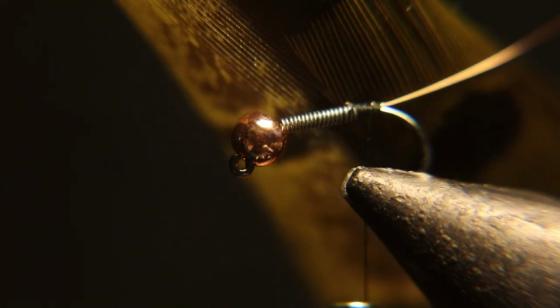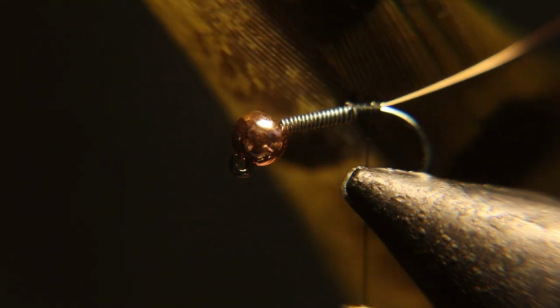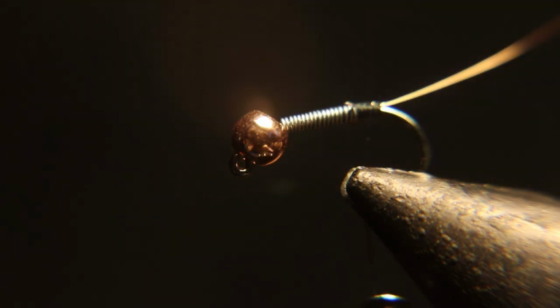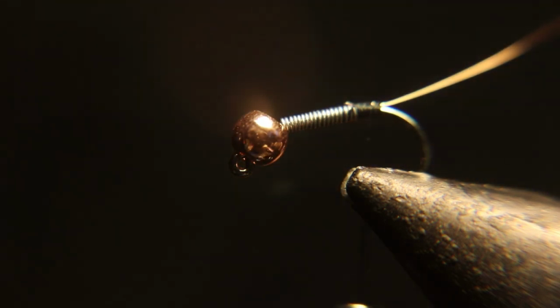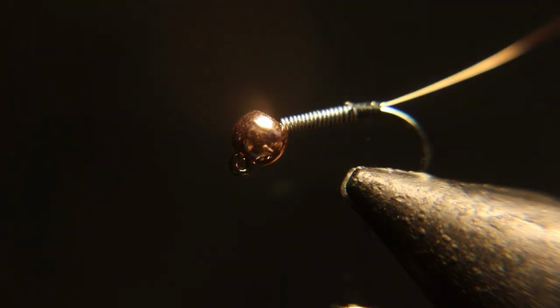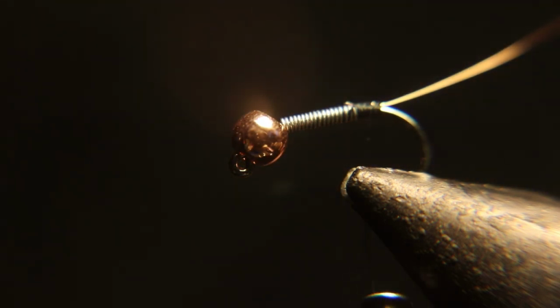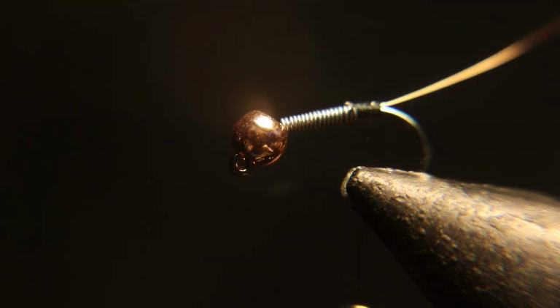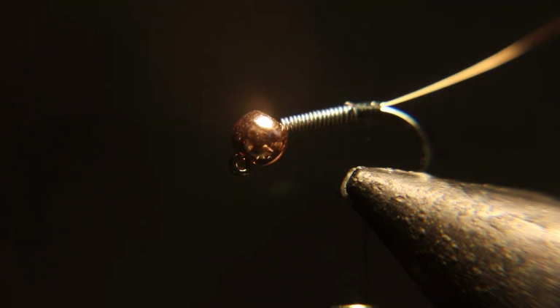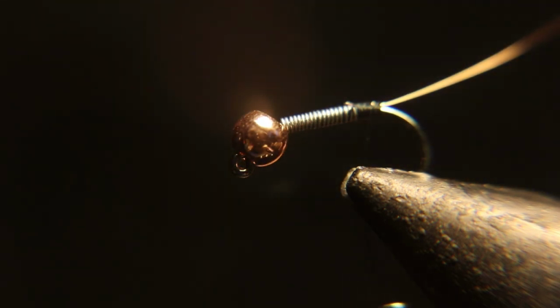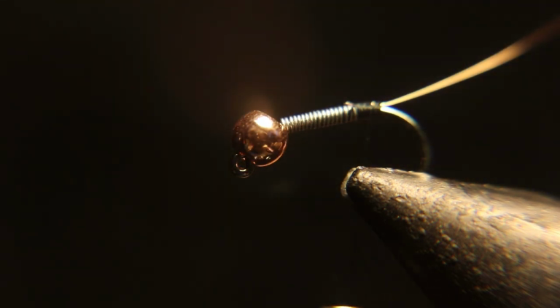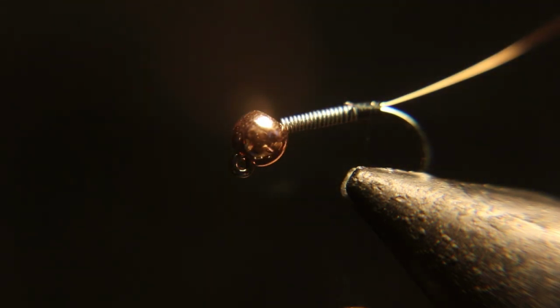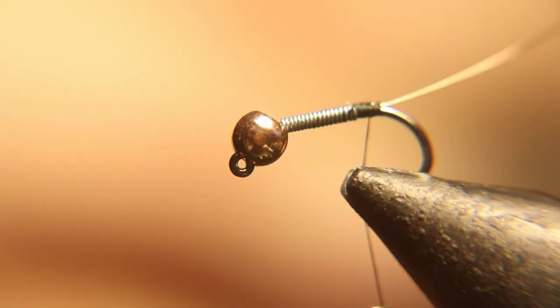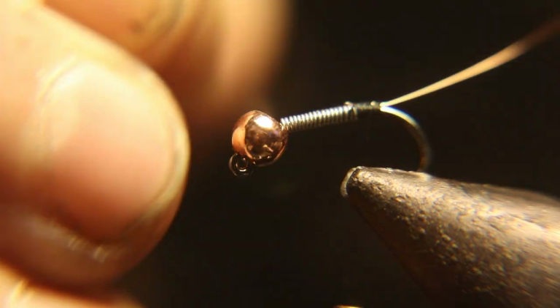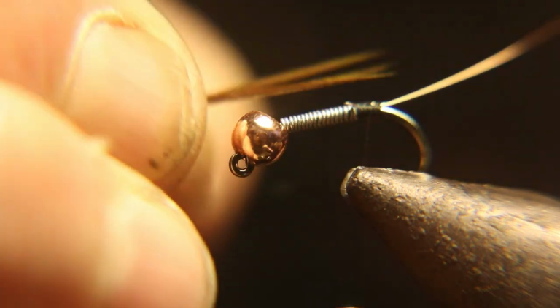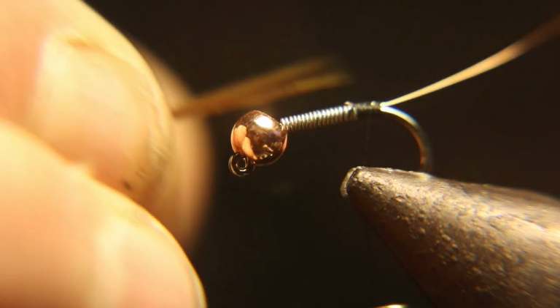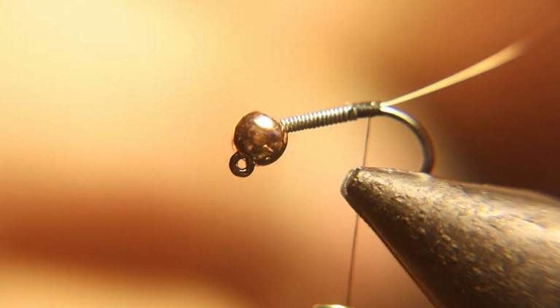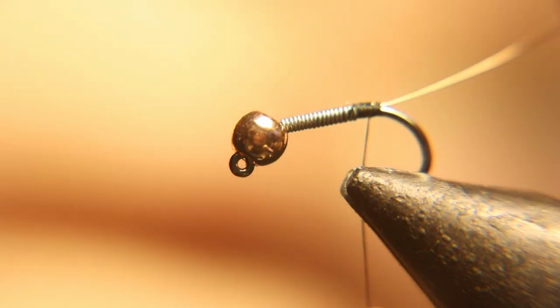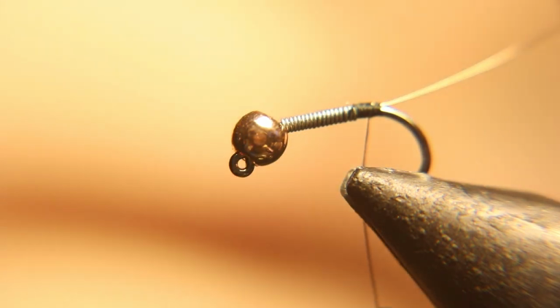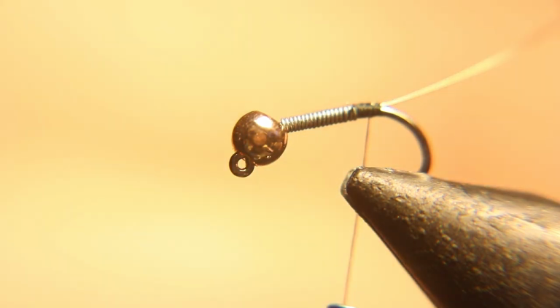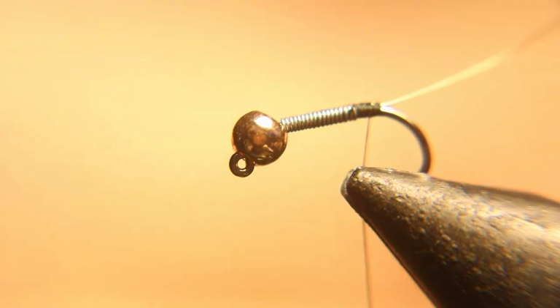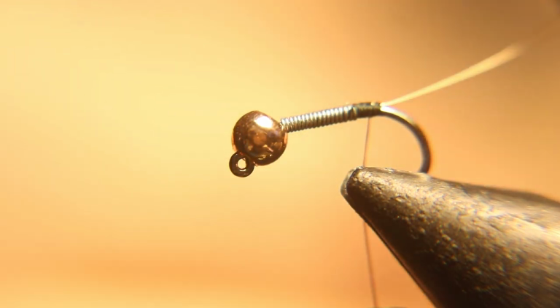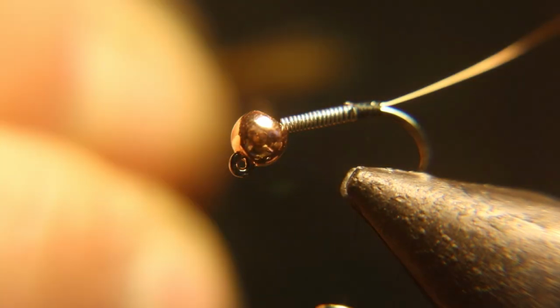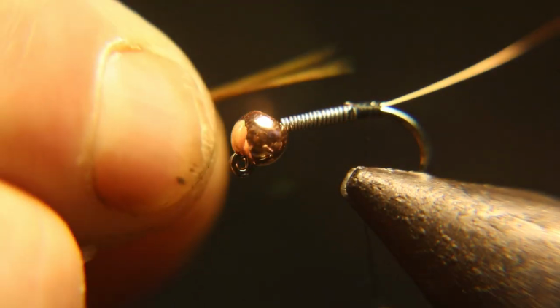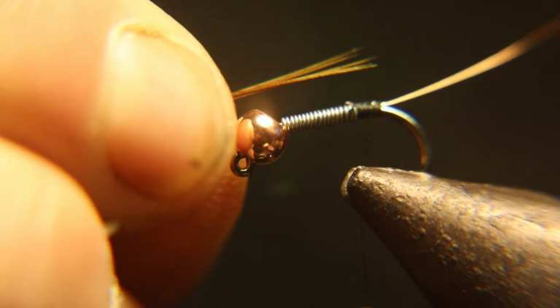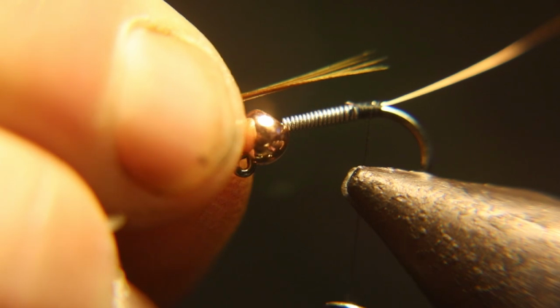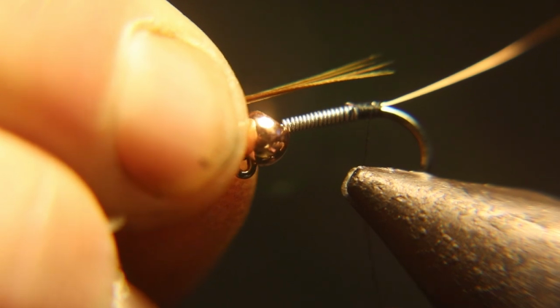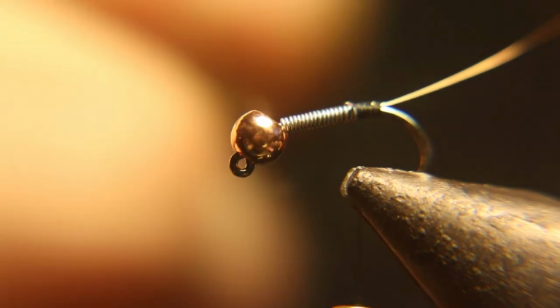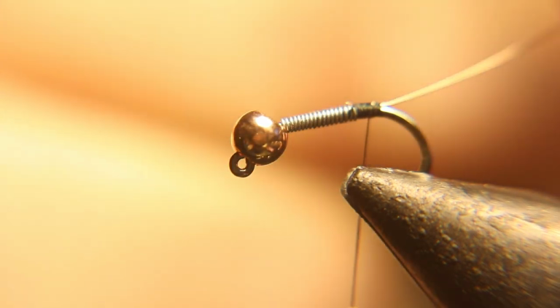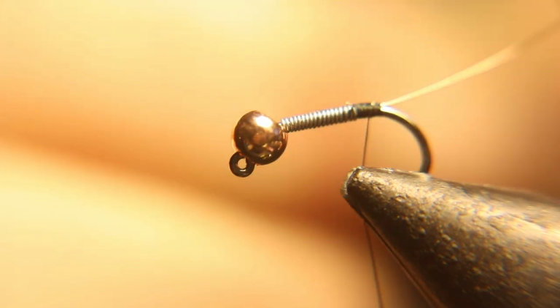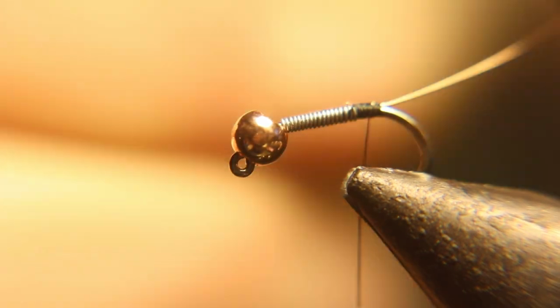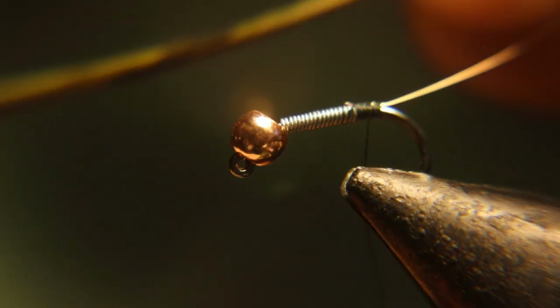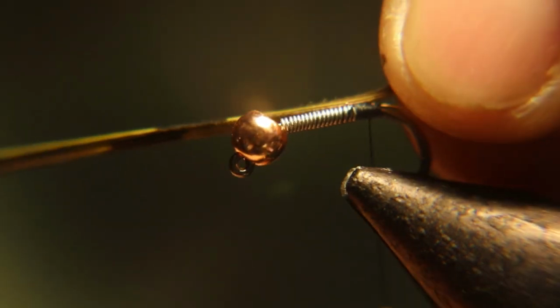We're going to use an olive dyed pheasant tail, and I'm going to measure it for length — the same length as the hook shank.